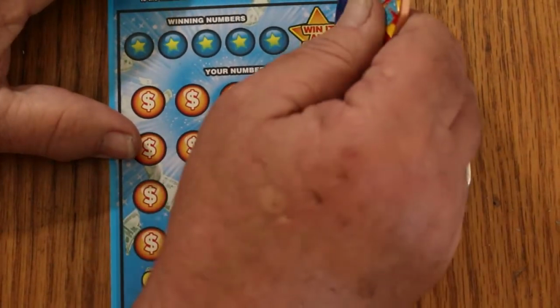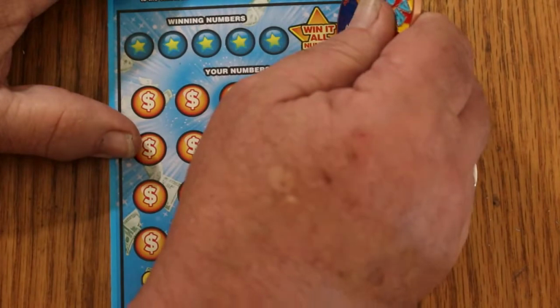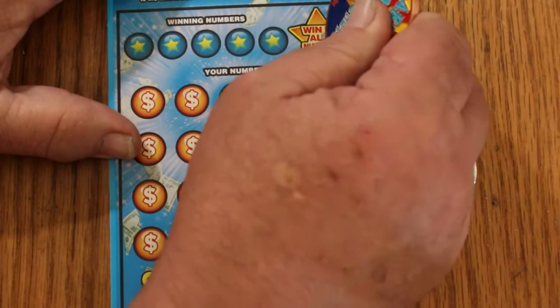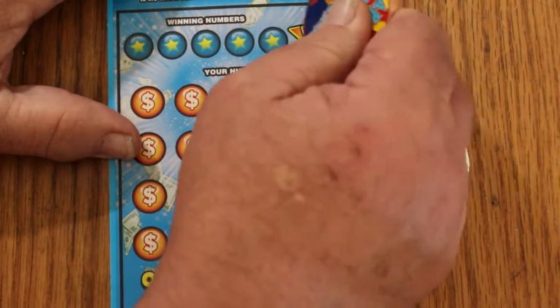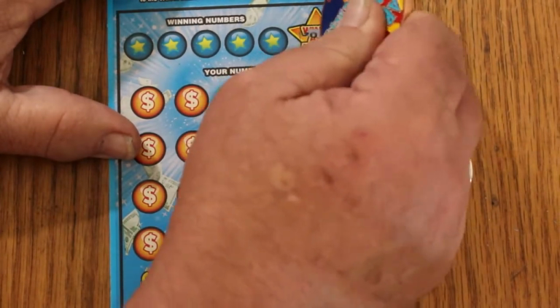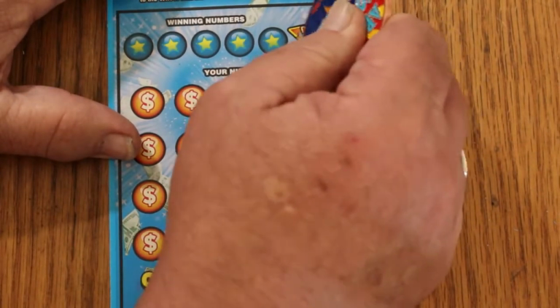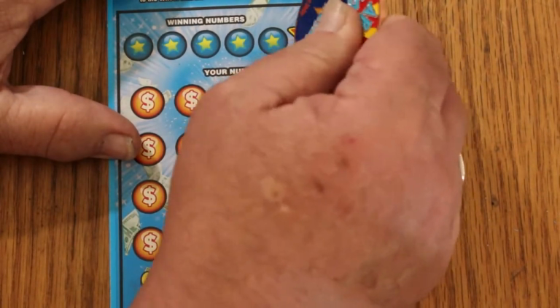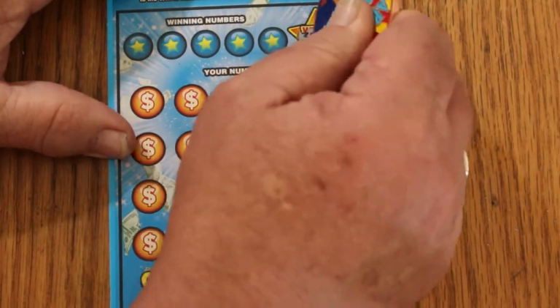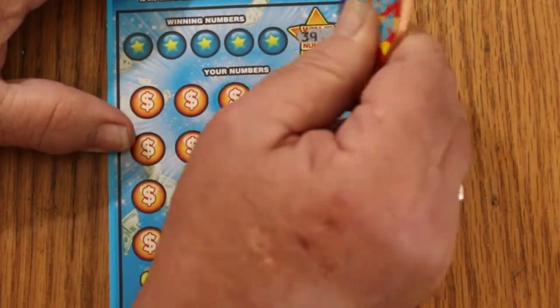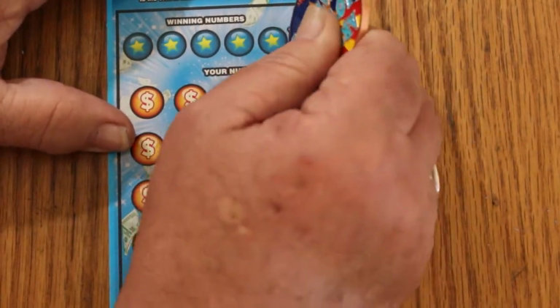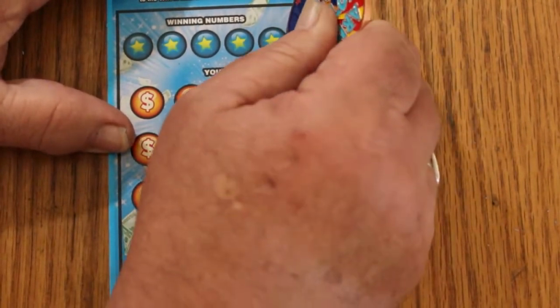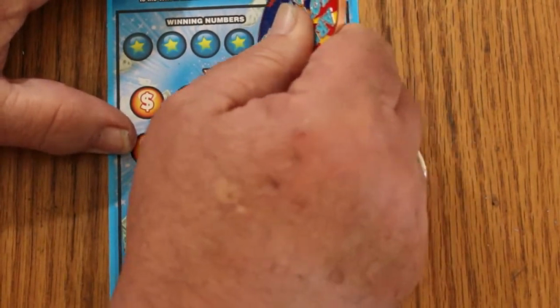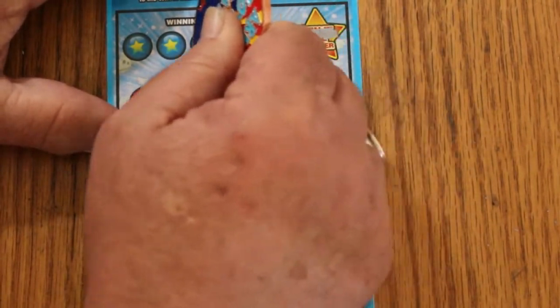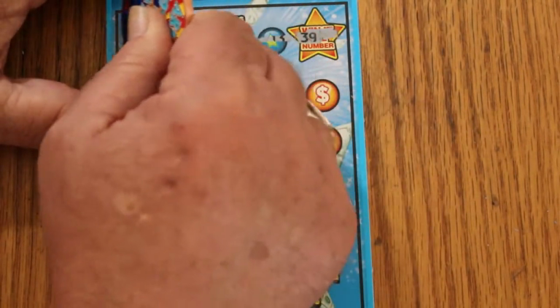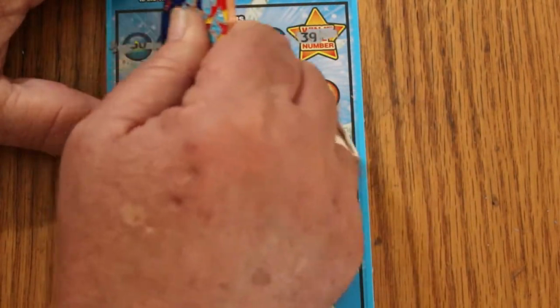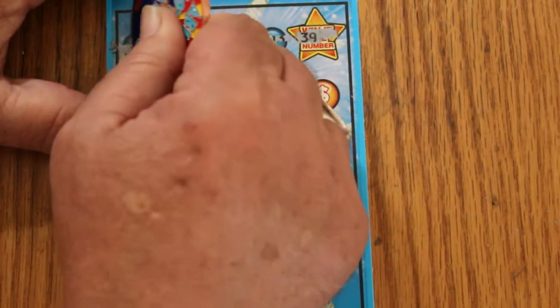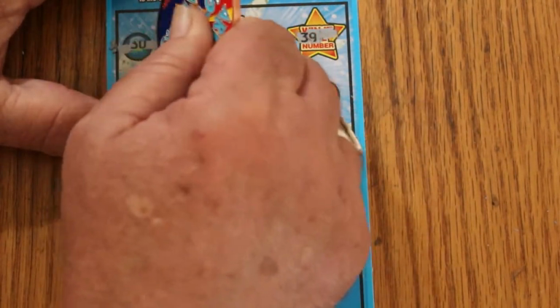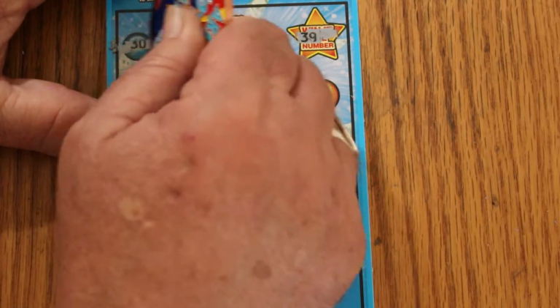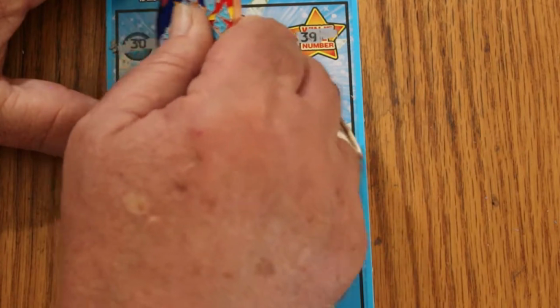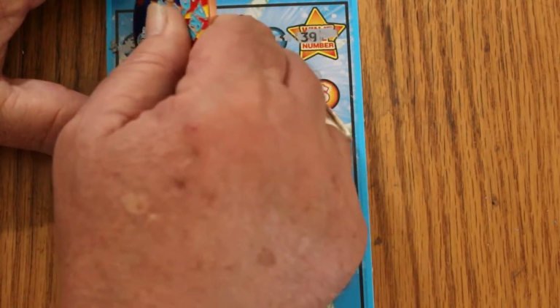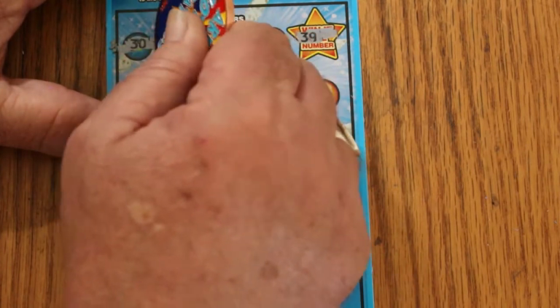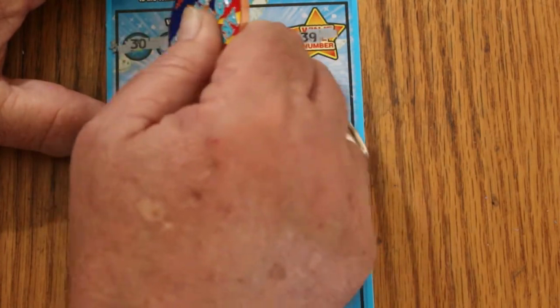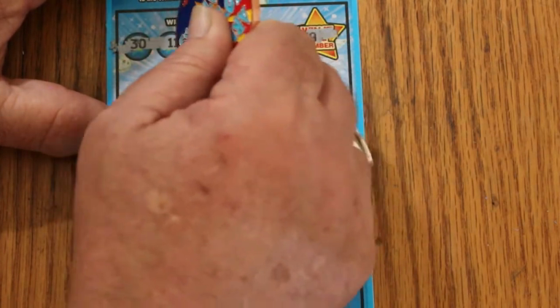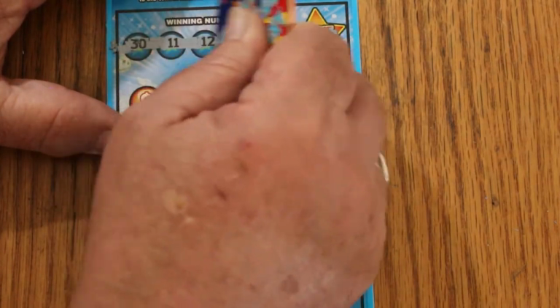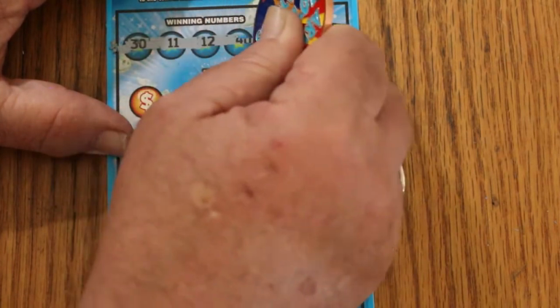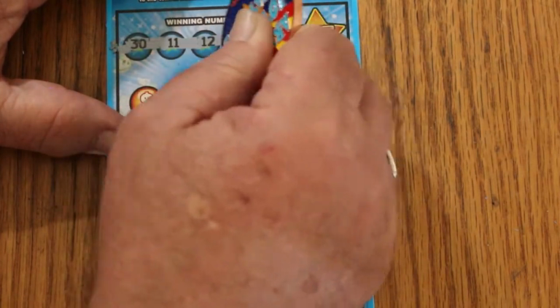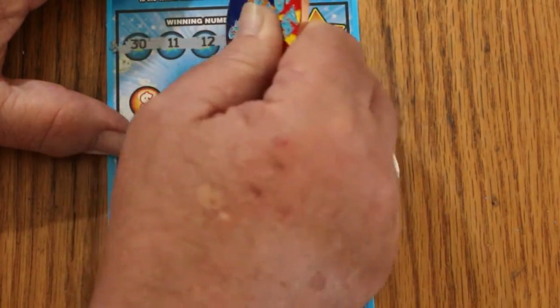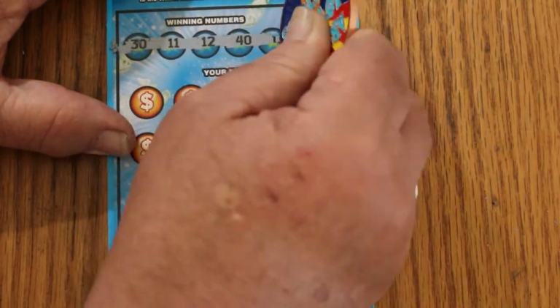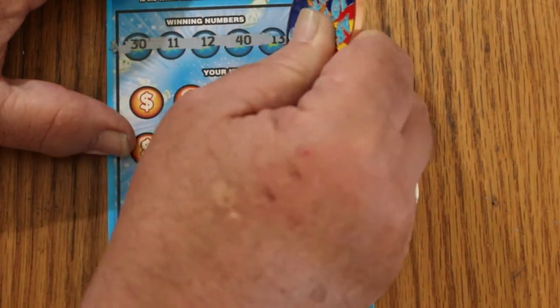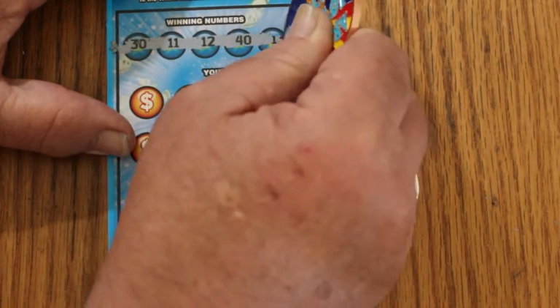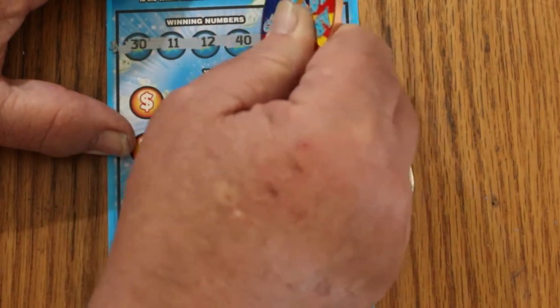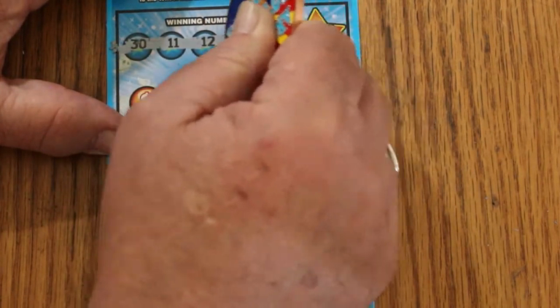The Win-It-All number this time is going to be 39. Your numbers are 30, 11, 12, 40, and 13.